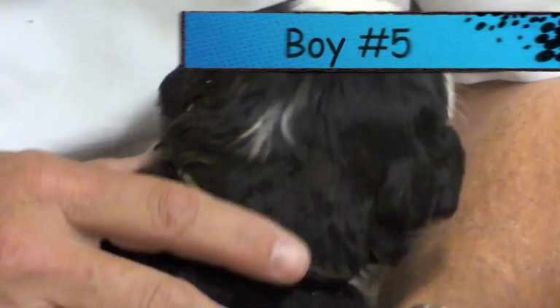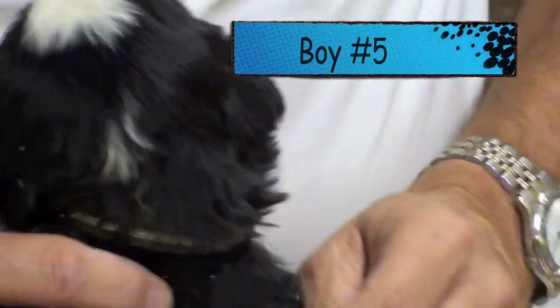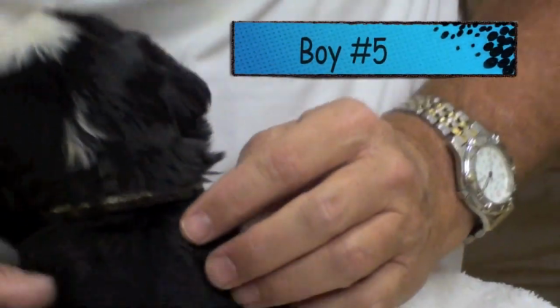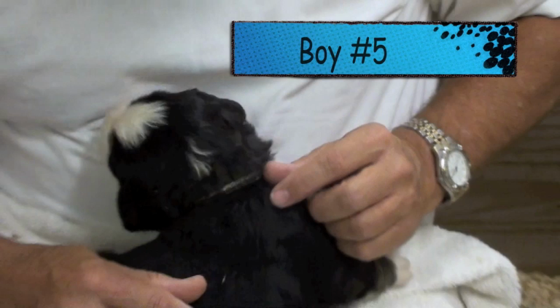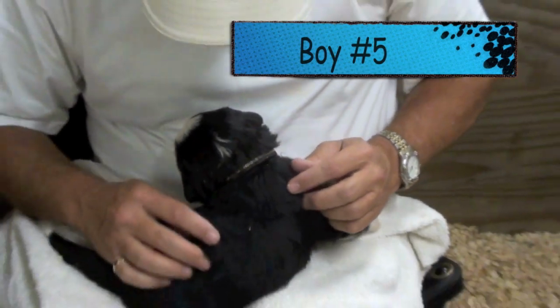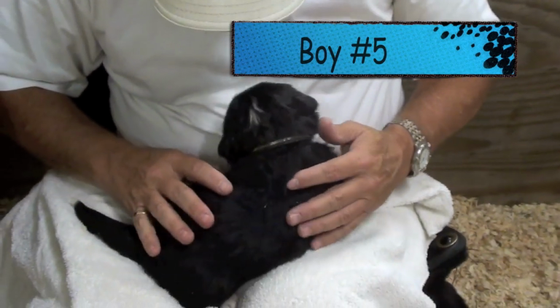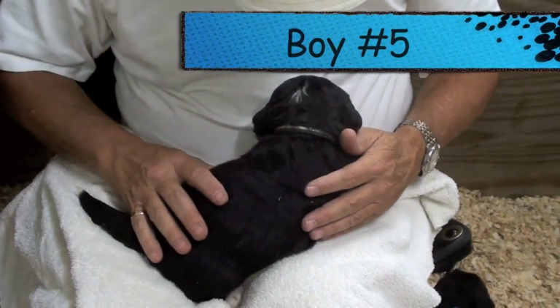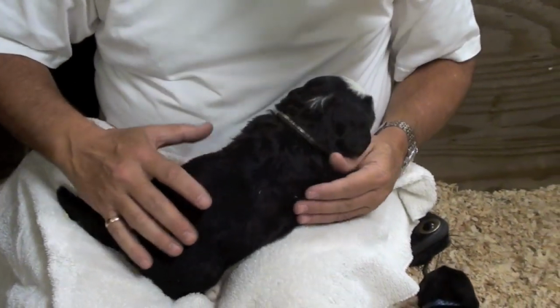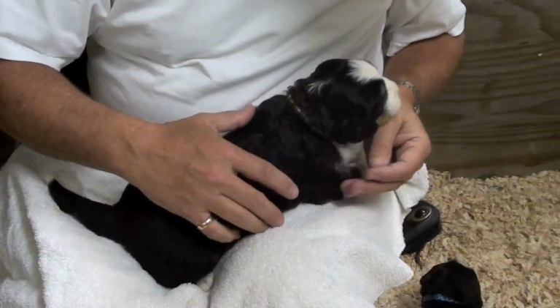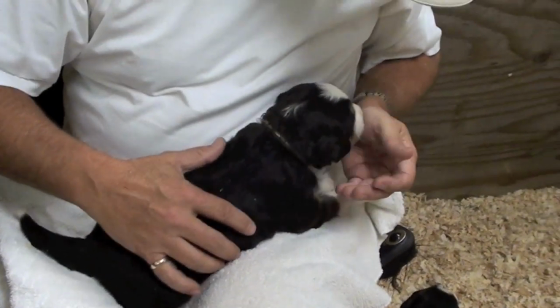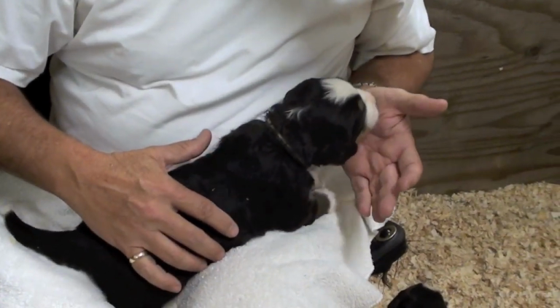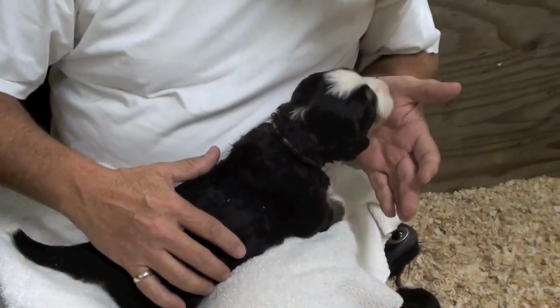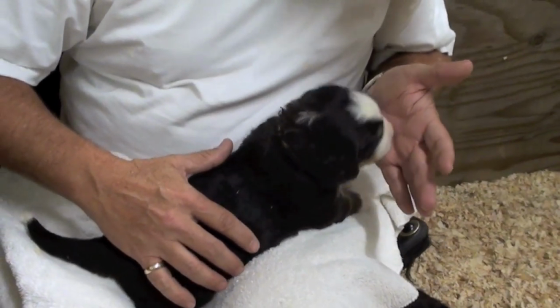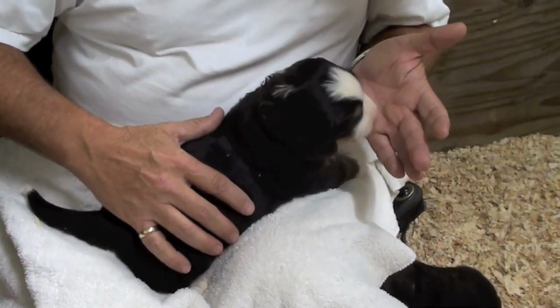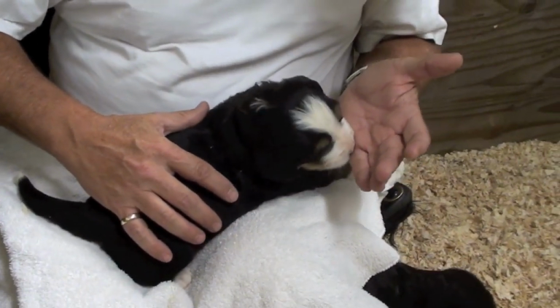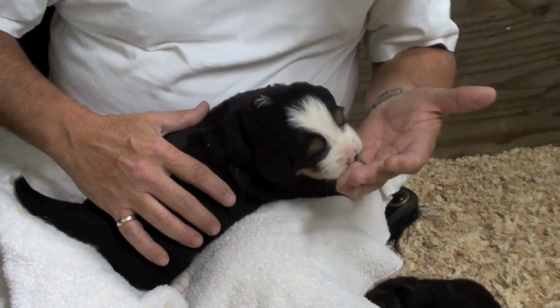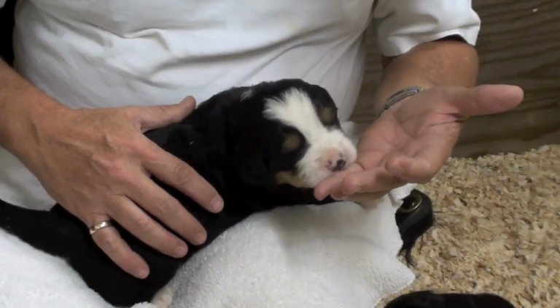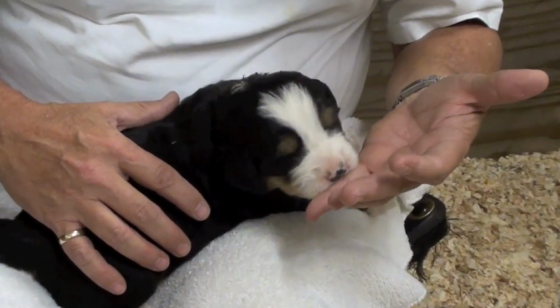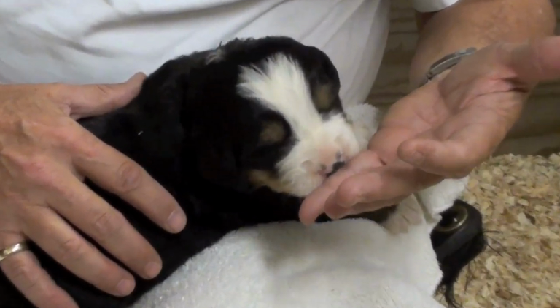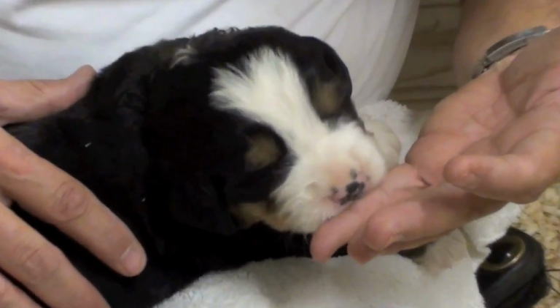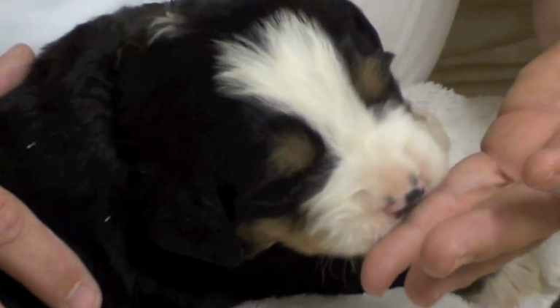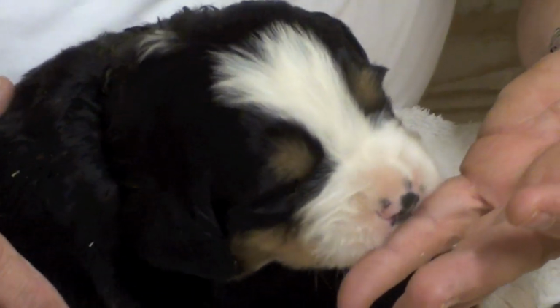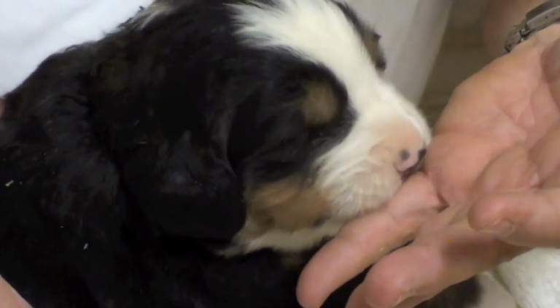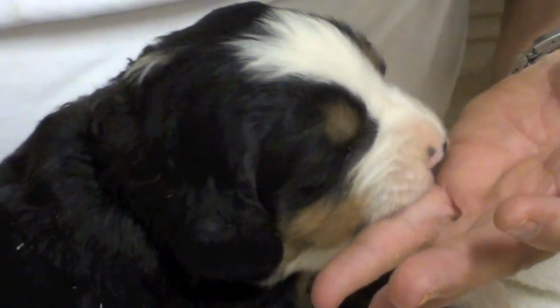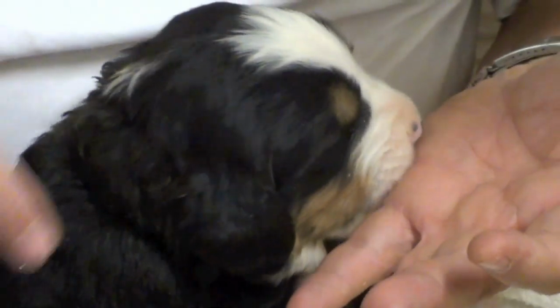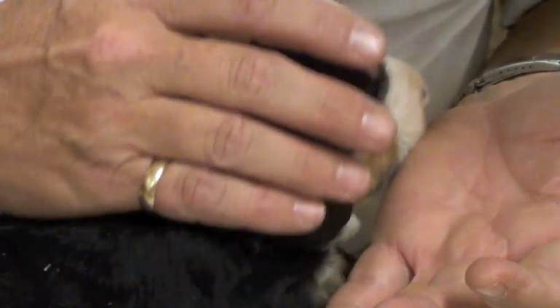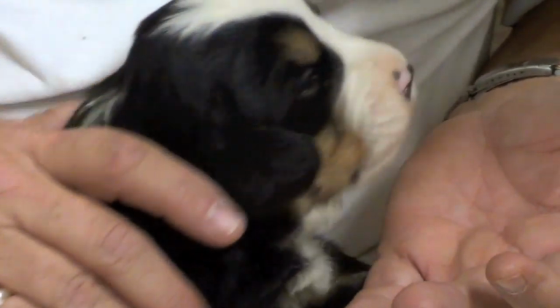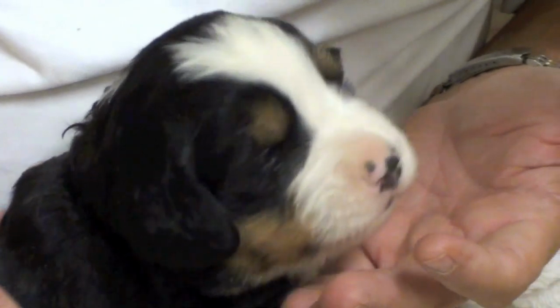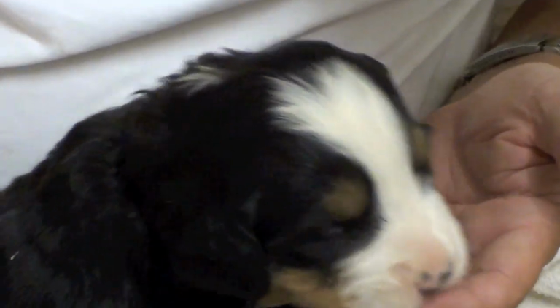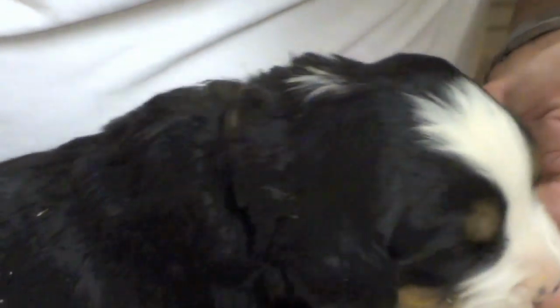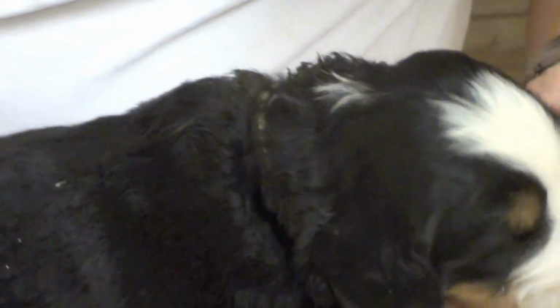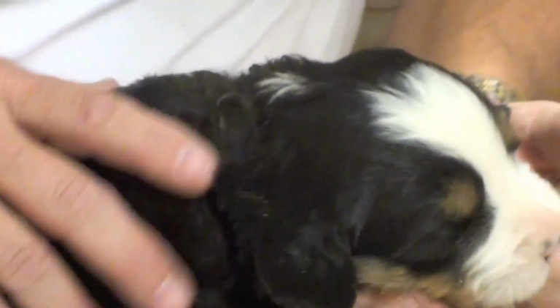This is Doc, and this is boy number five. Just woke him up — he's sniffing all around, finding himself something. He's going to chew on my finger a little bit. Hey buddy, how you doing? Just woke him up.